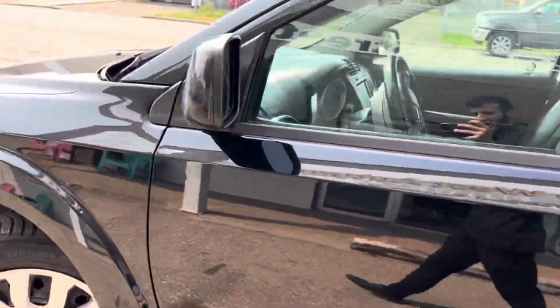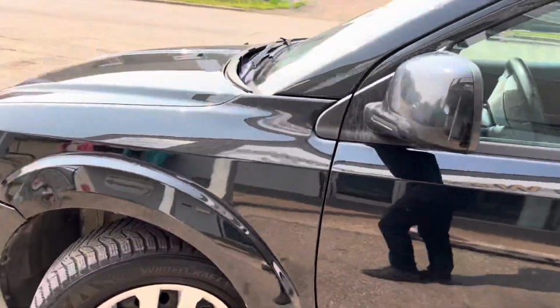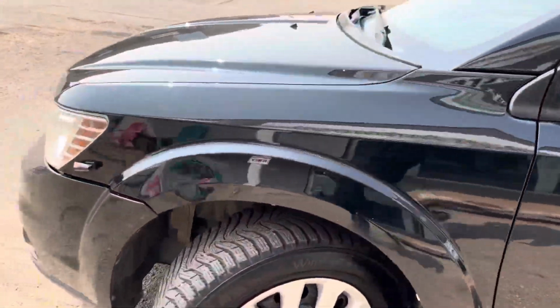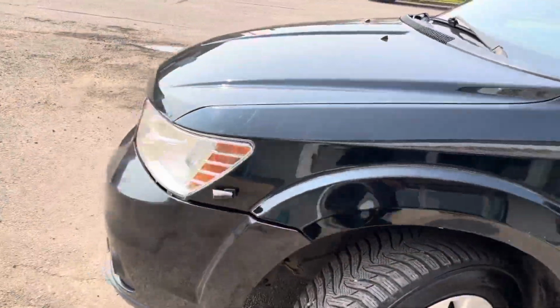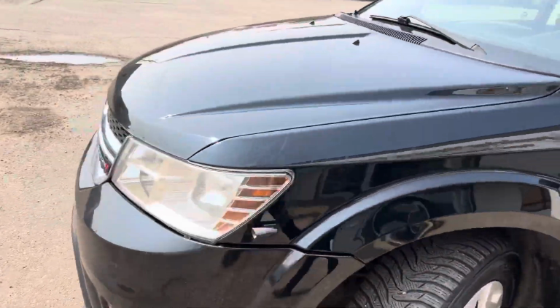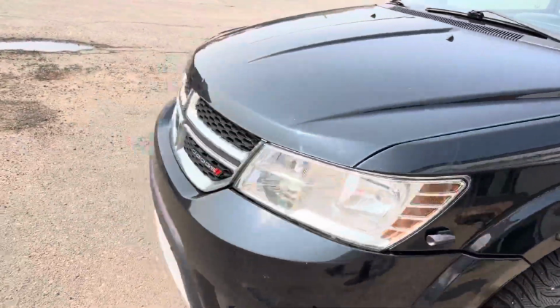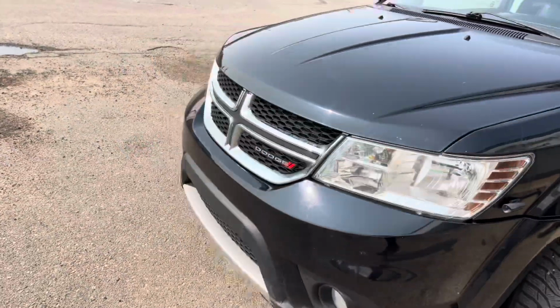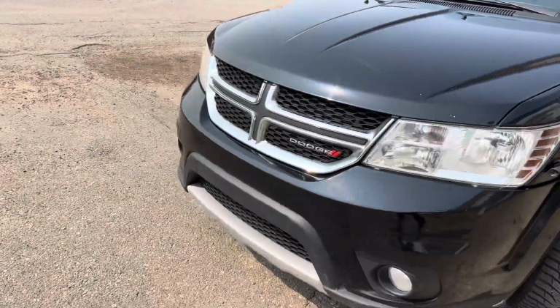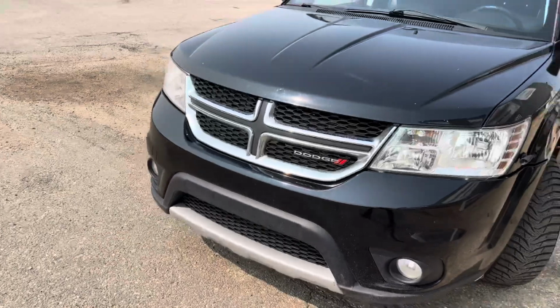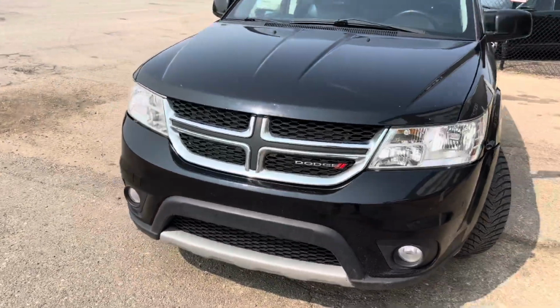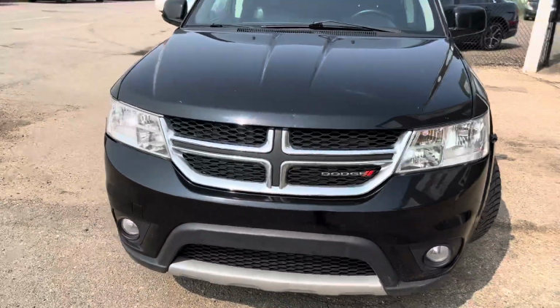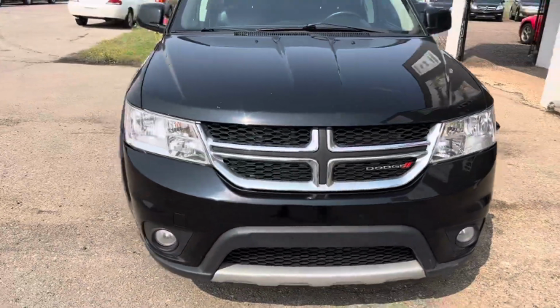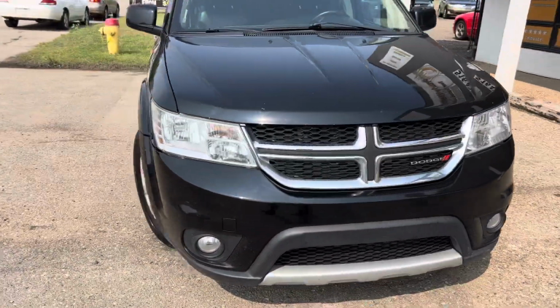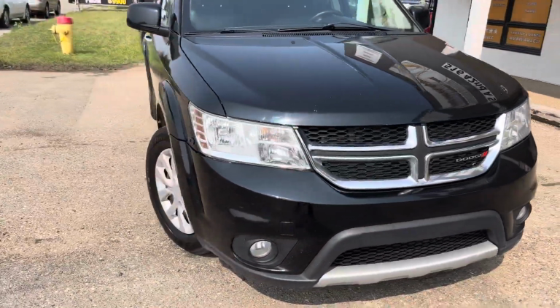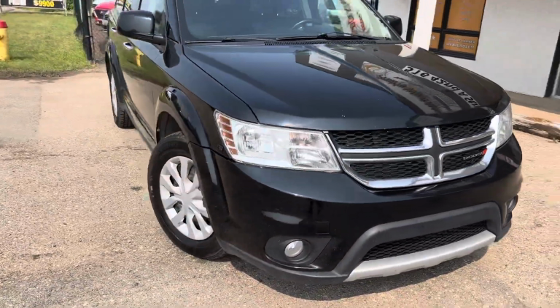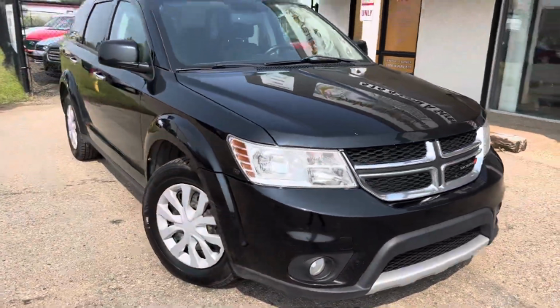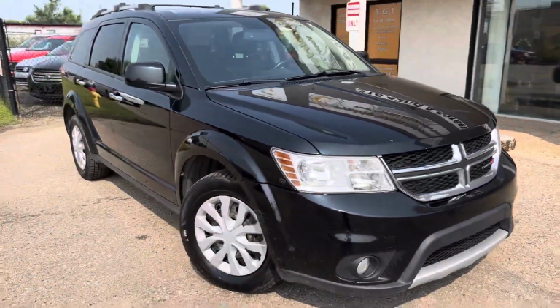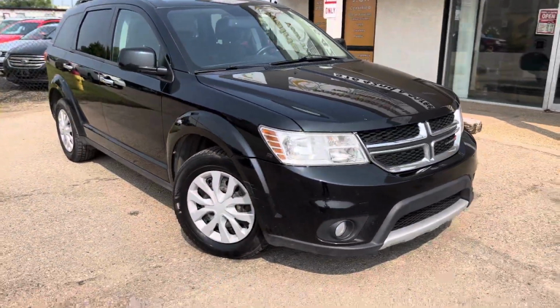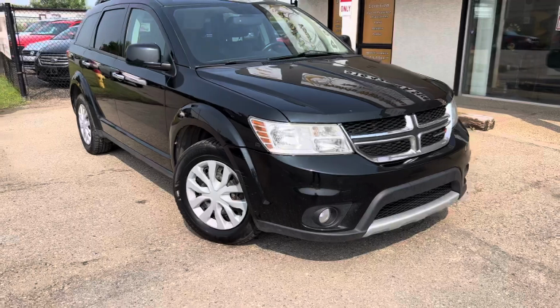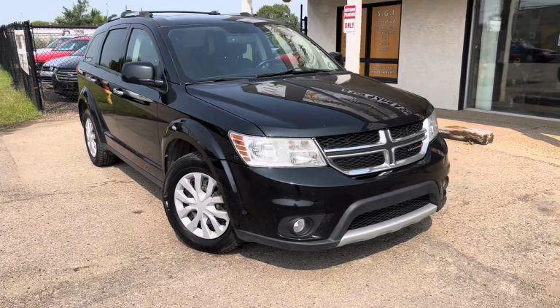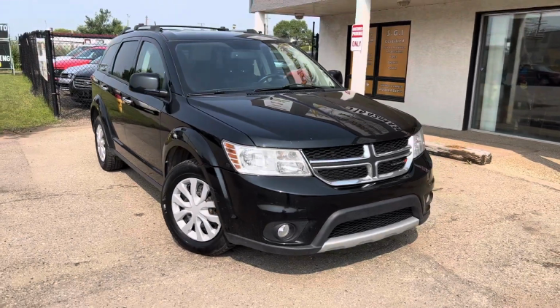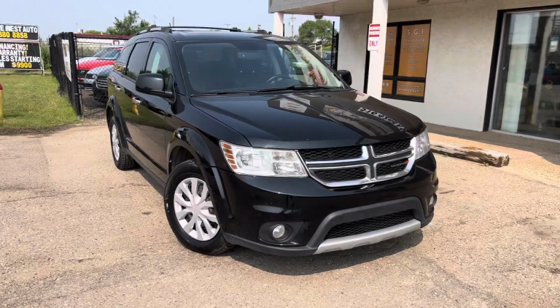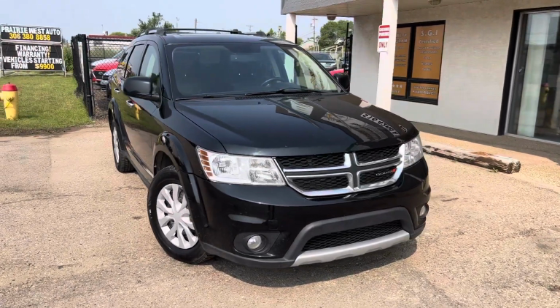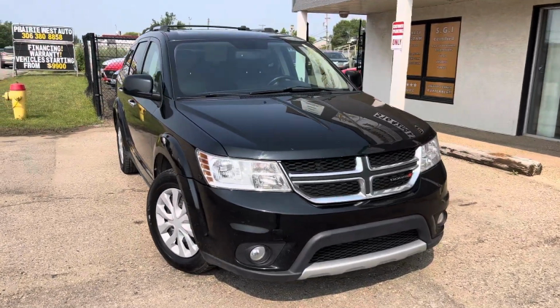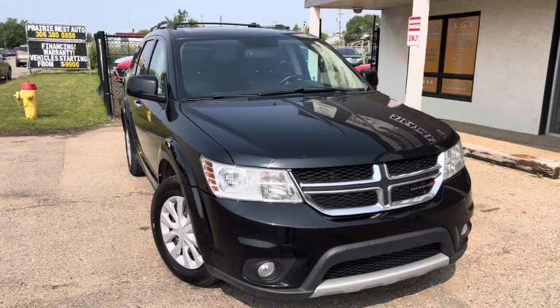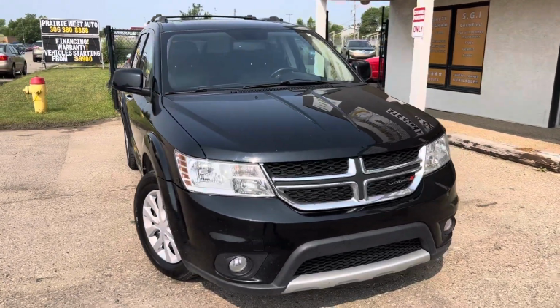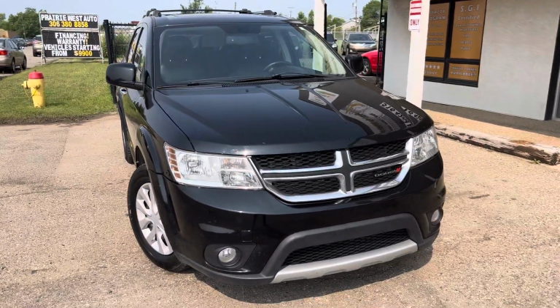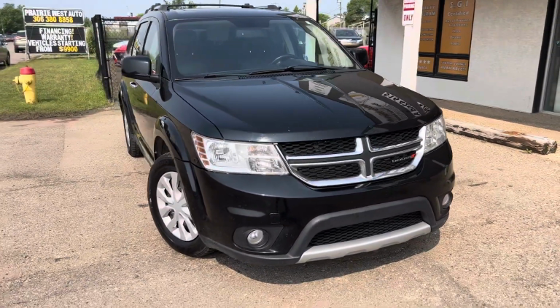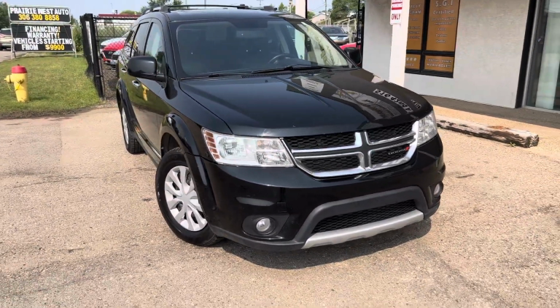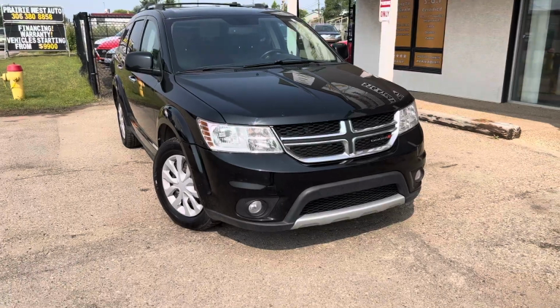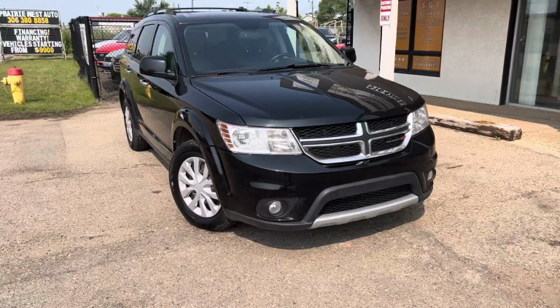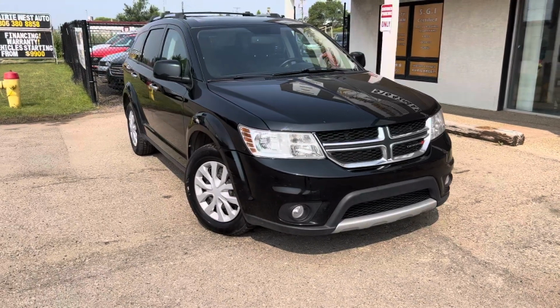Some facts about this vehicle: it is a one-owner vehicle with no accidents reported. It's in really good shape and it's just under 100k. So come check it out only here at Prairie West Automotive if this vehicle will do the thing for you. Thanks, guys.